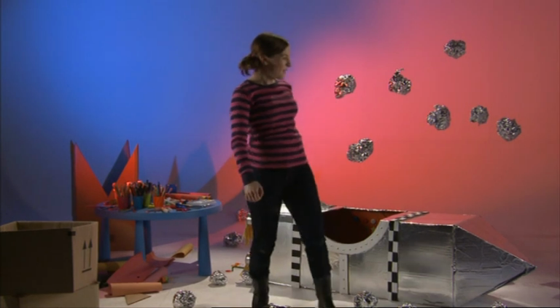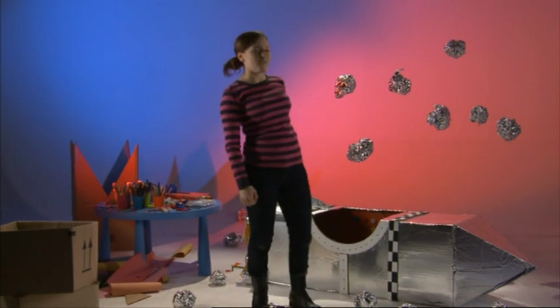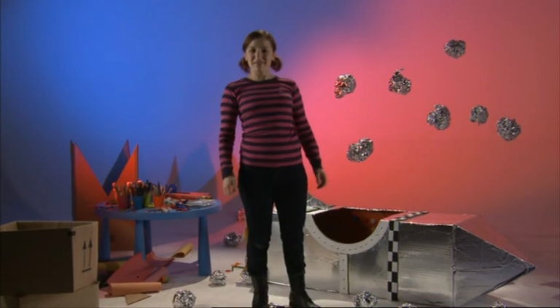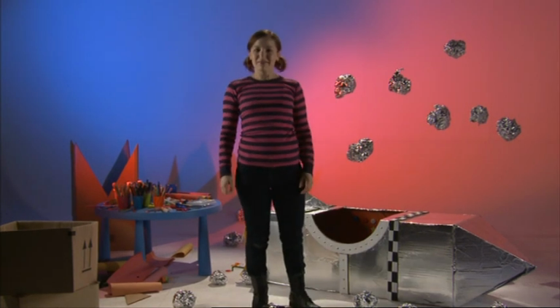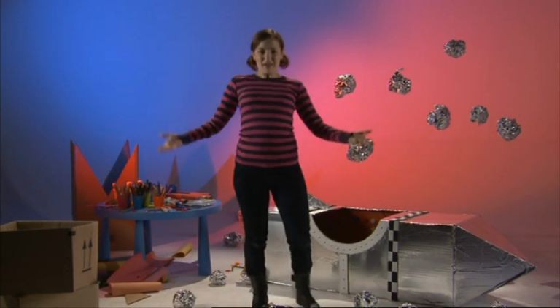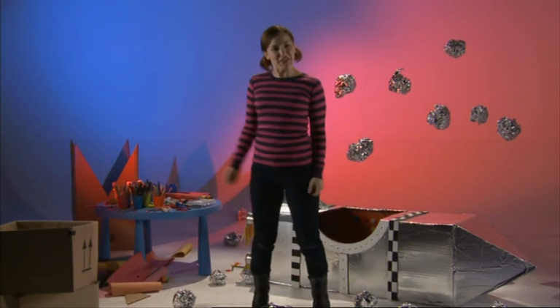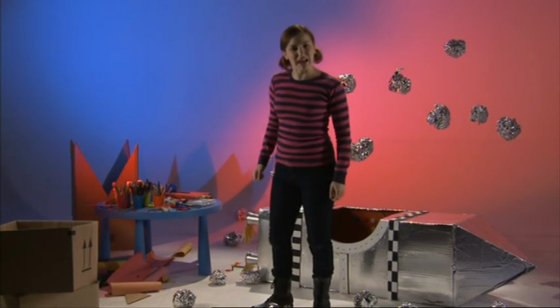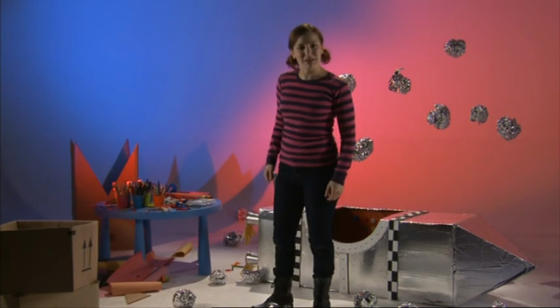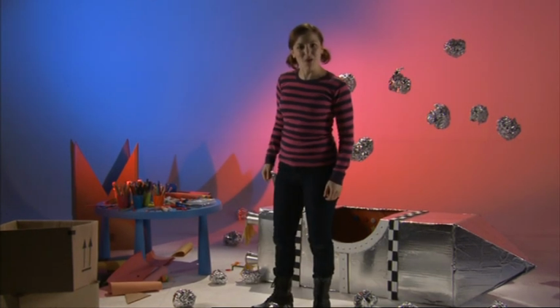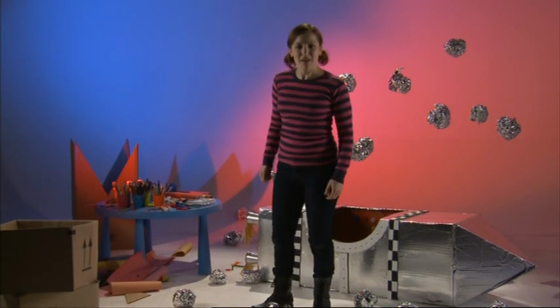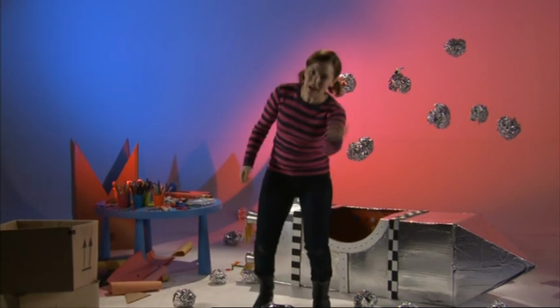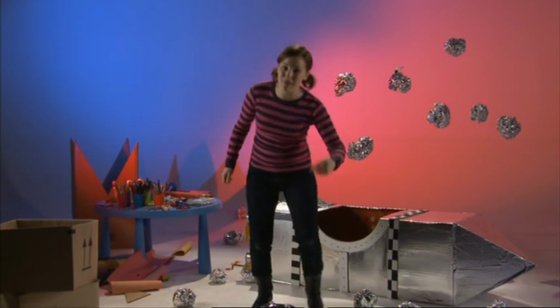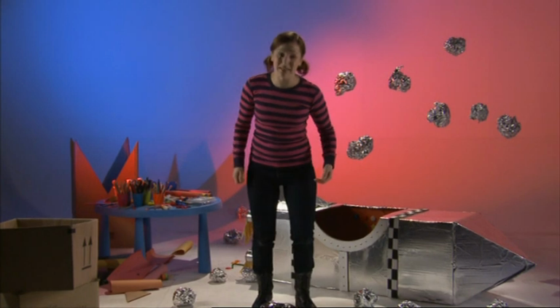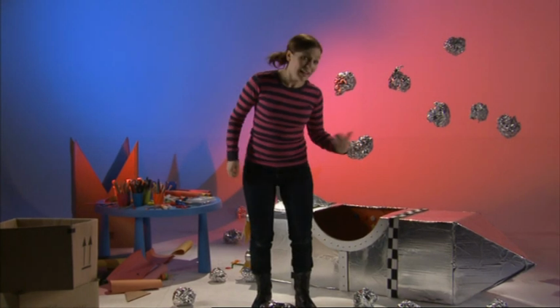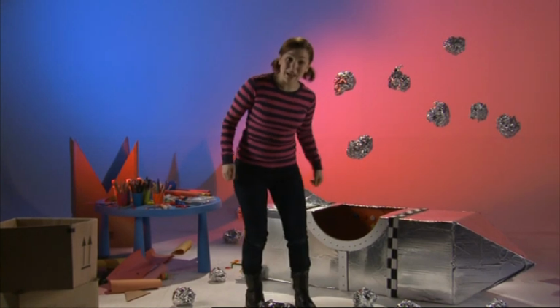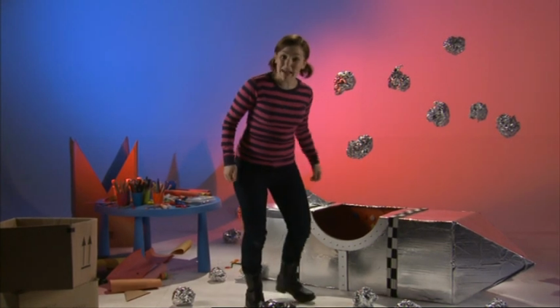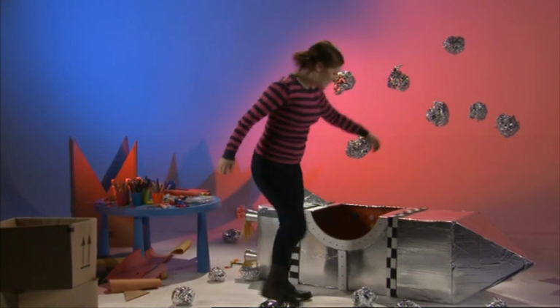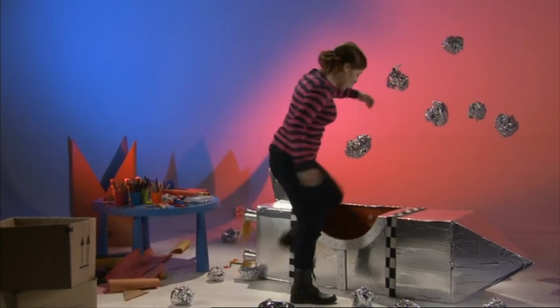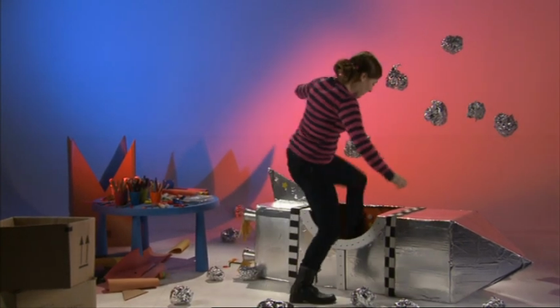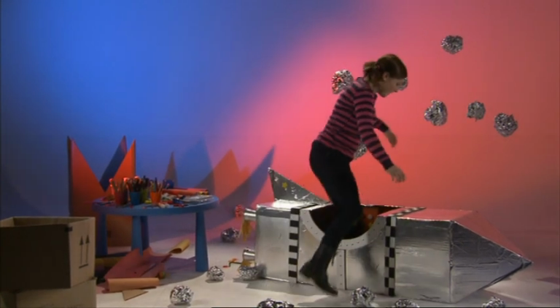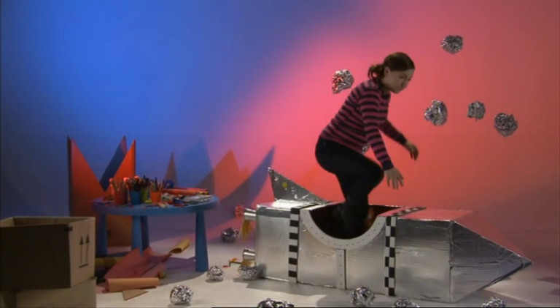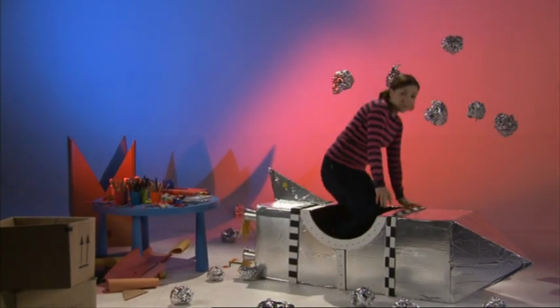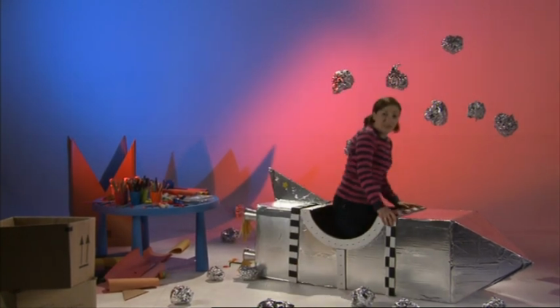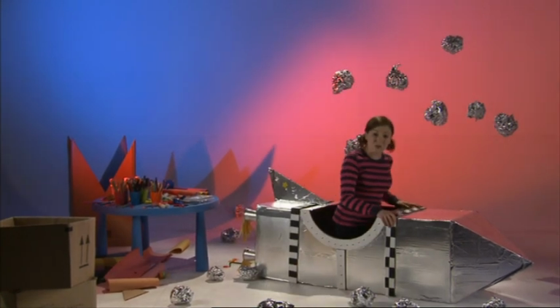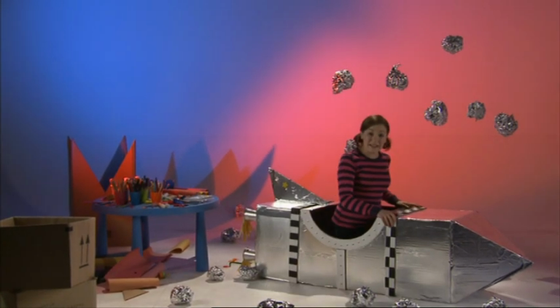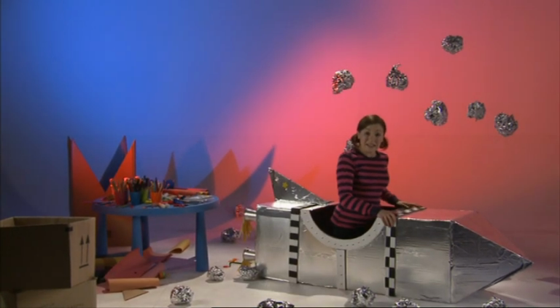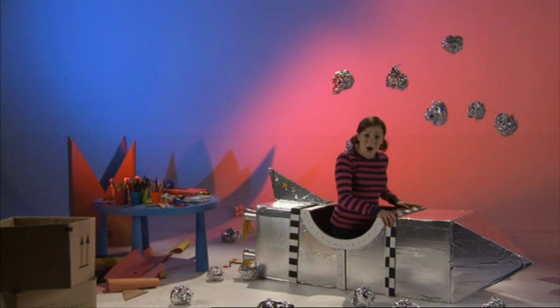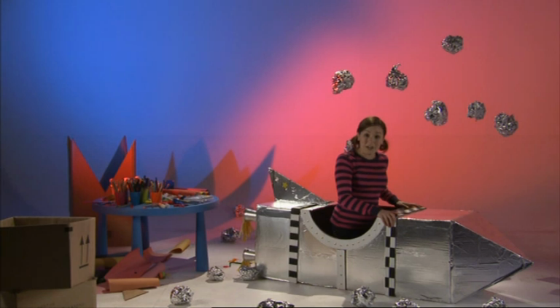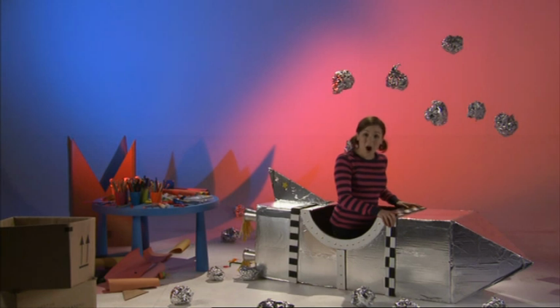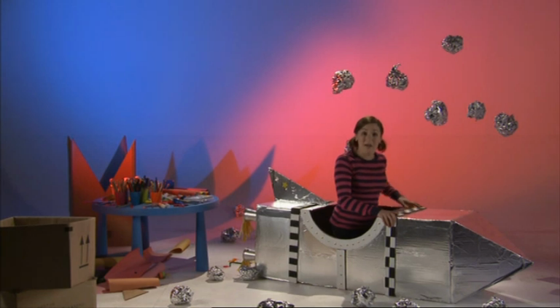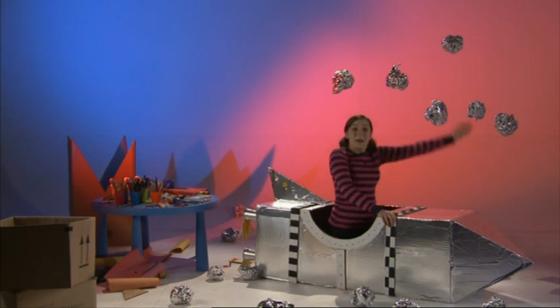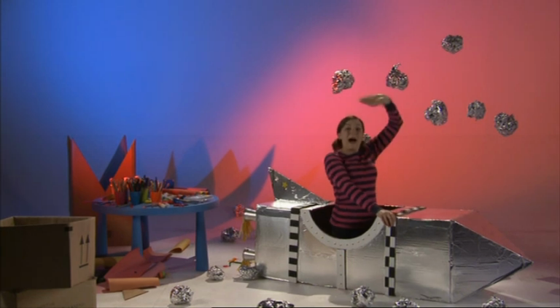All right! I think it's time to go home! Come on everybody, let's get back into our spaceship! That's right, we're all going to go home! Bye!